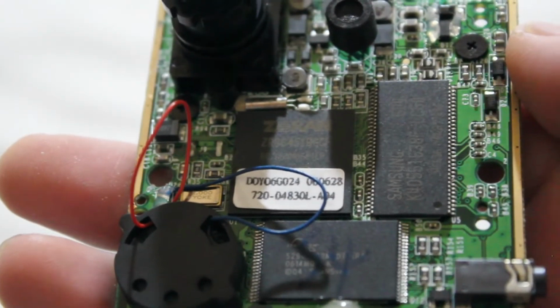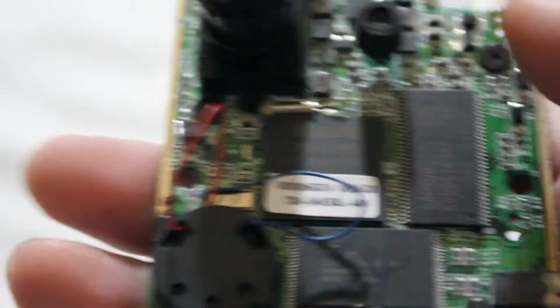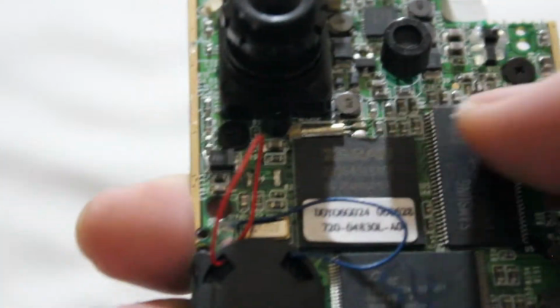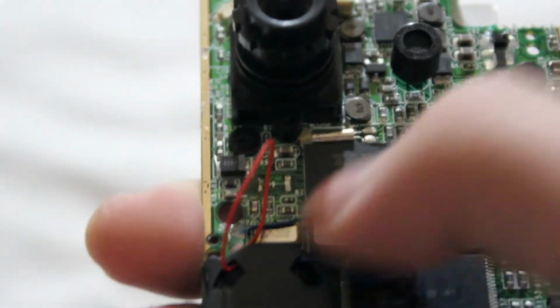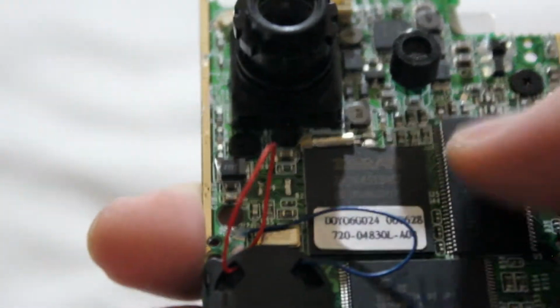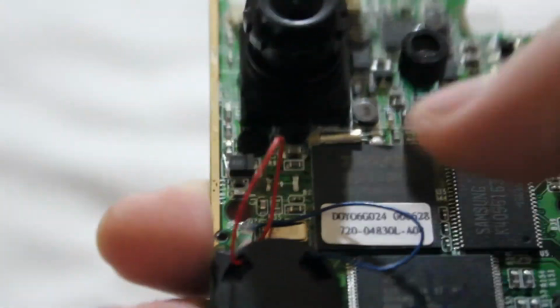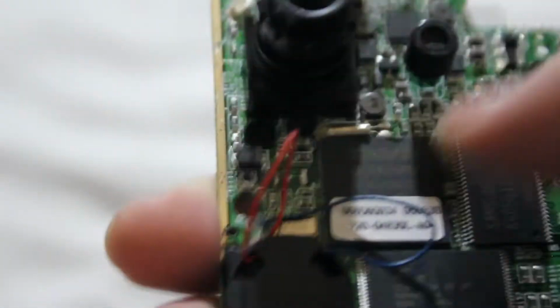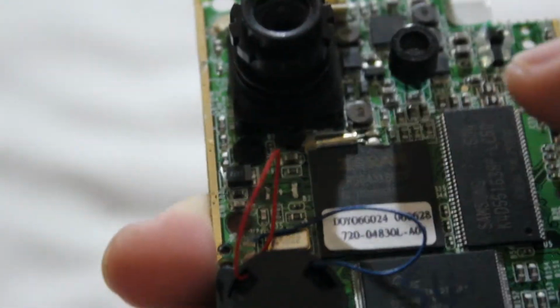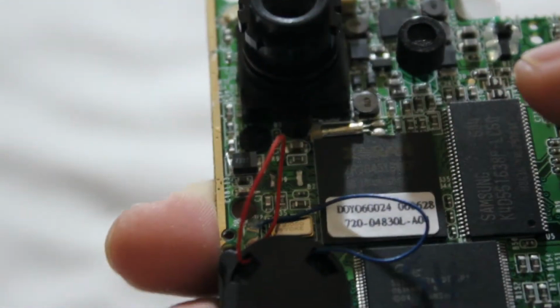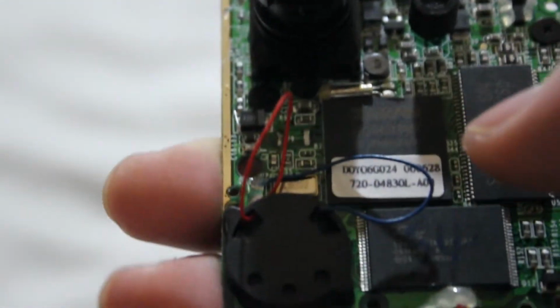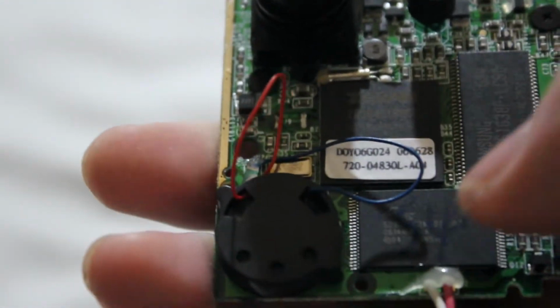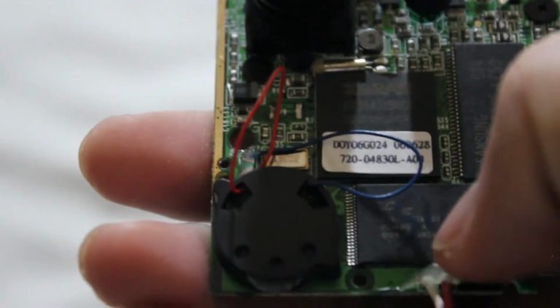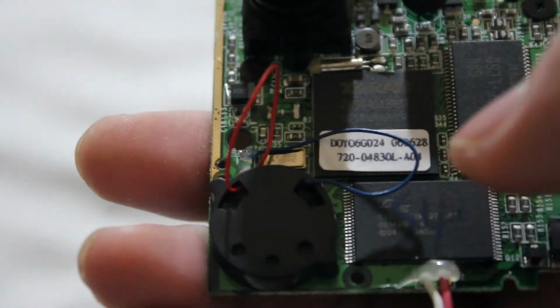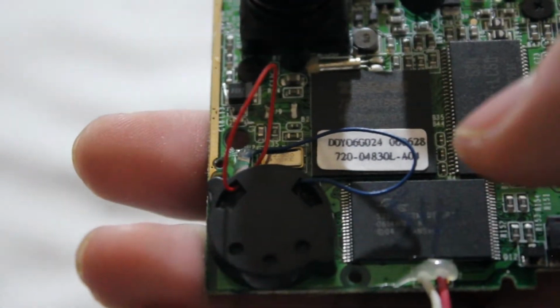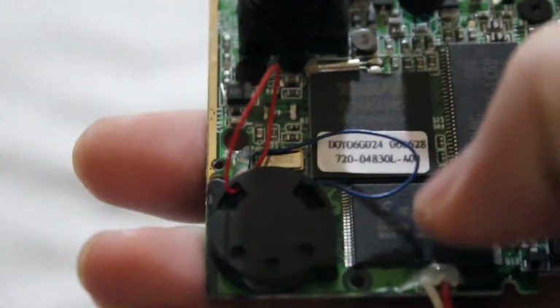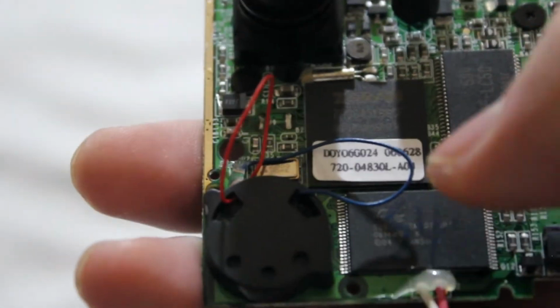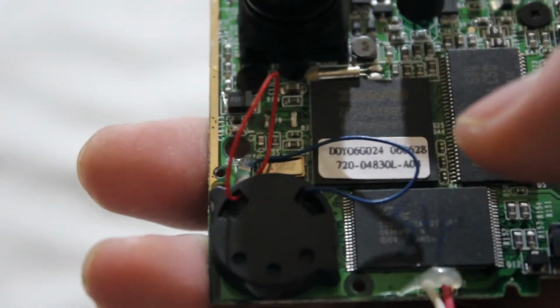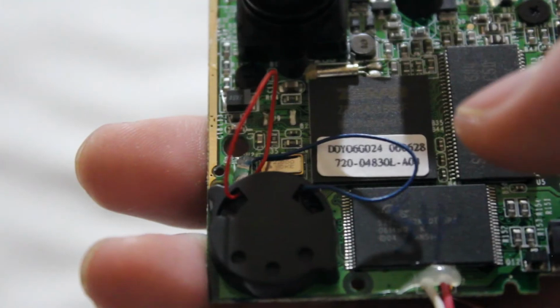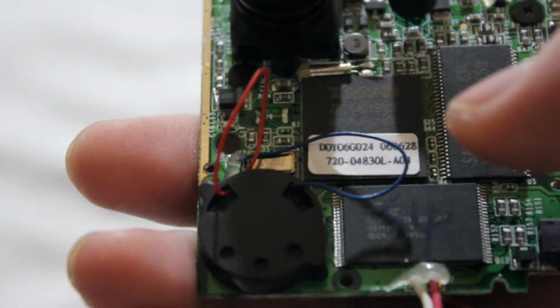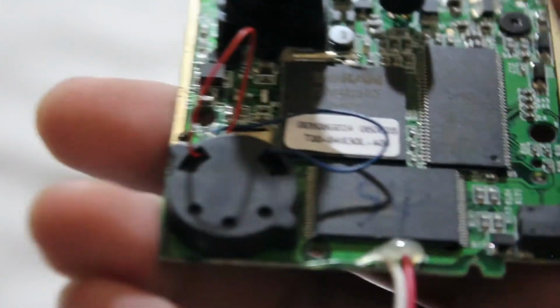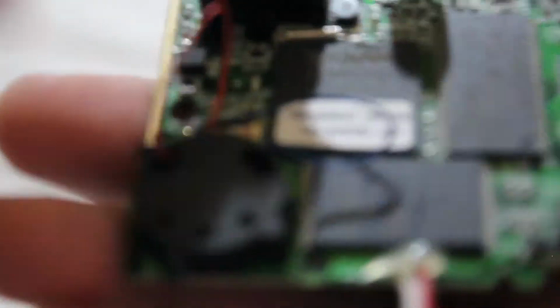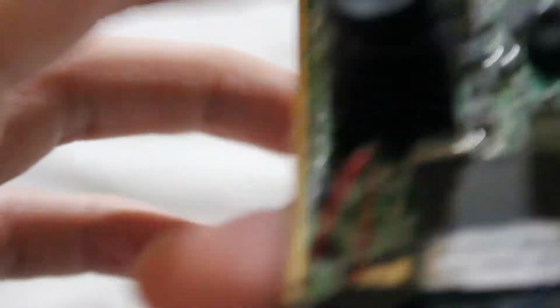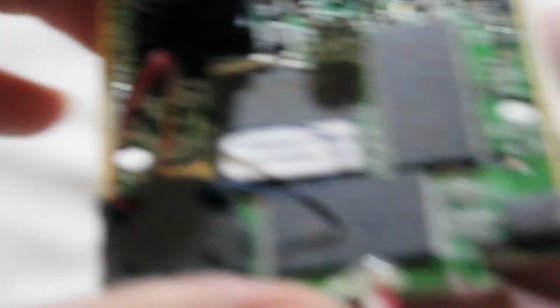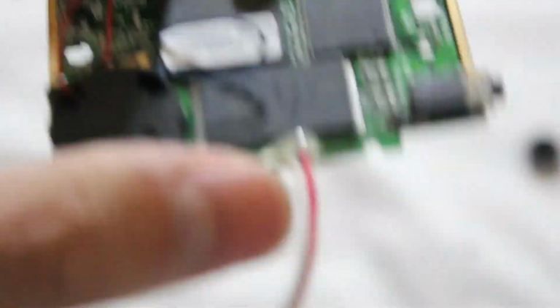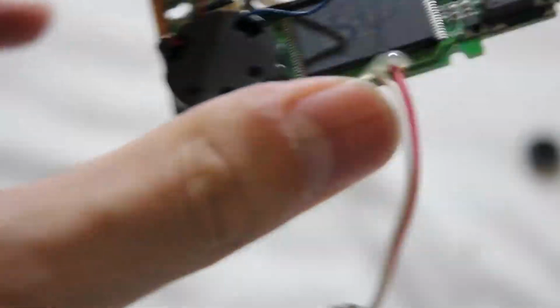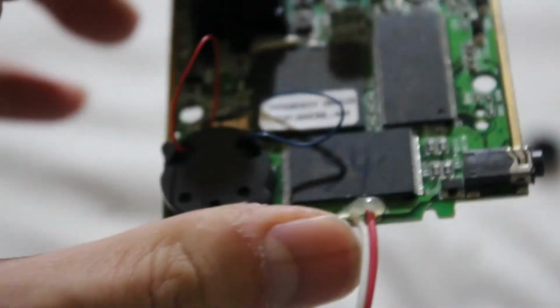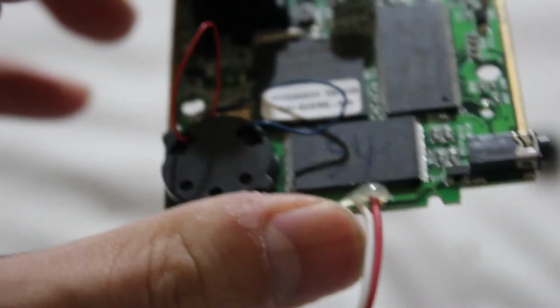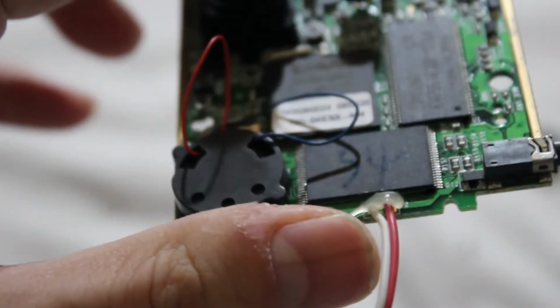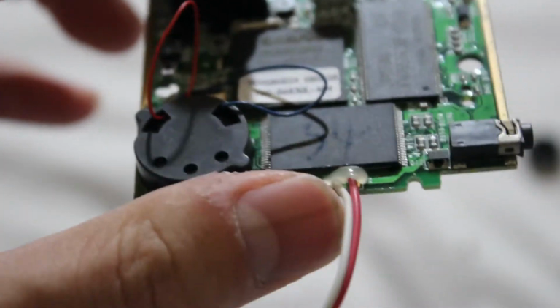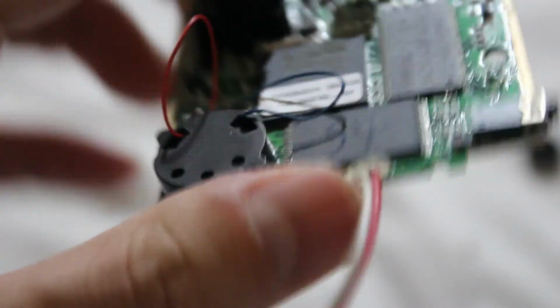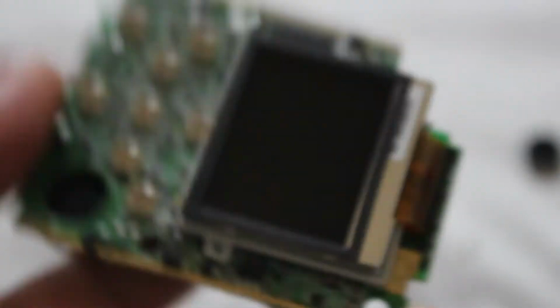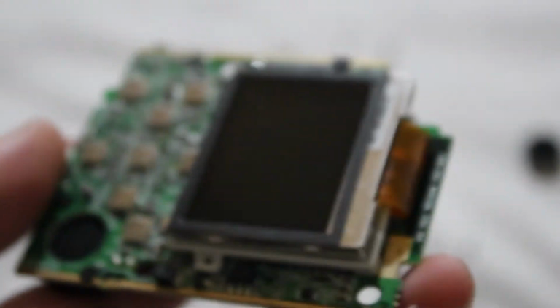I presume this one is RAM, and this thing looks like a flash chip. It could contain the firmware.